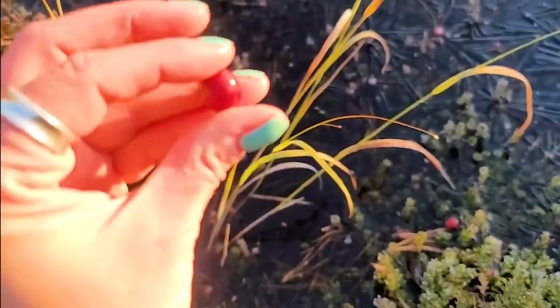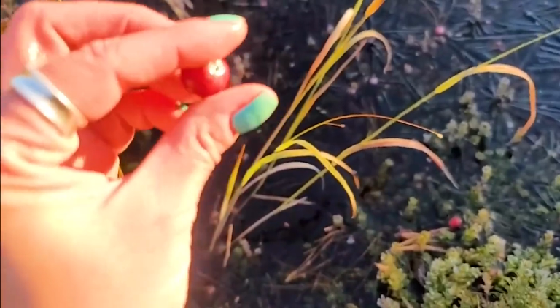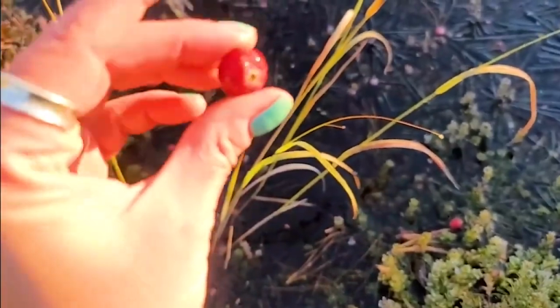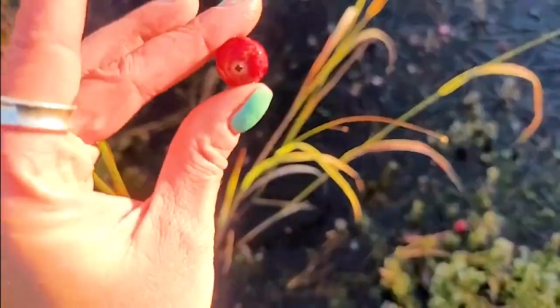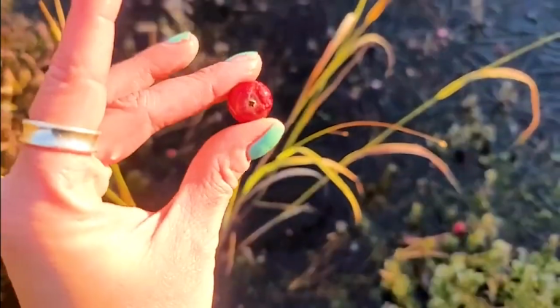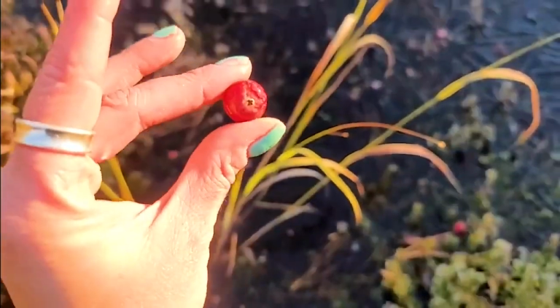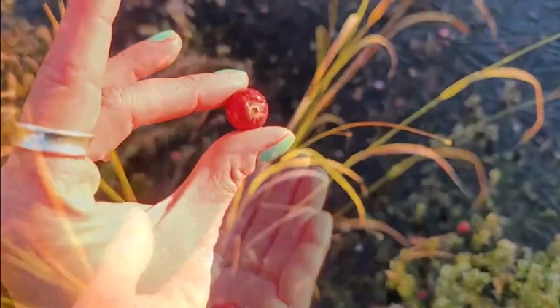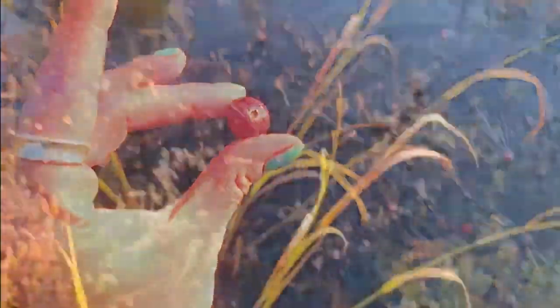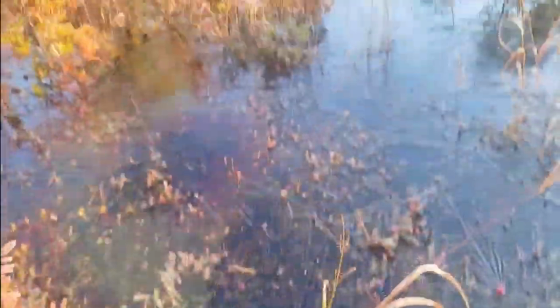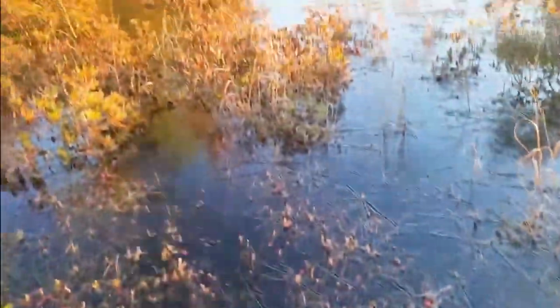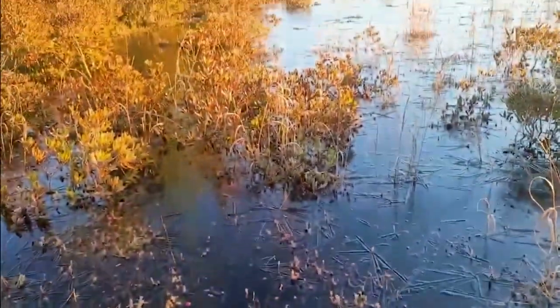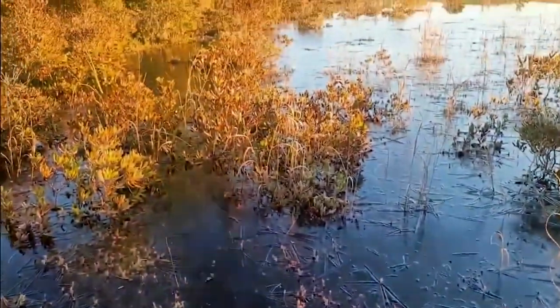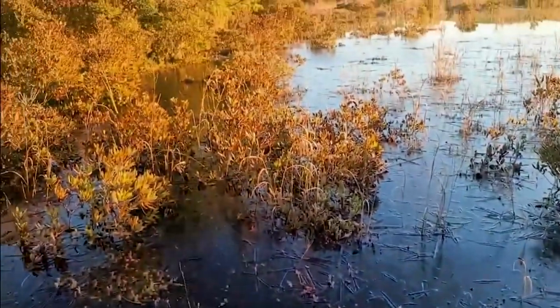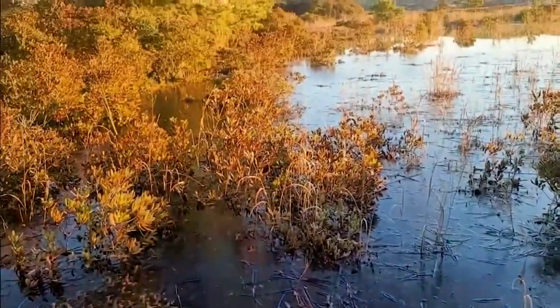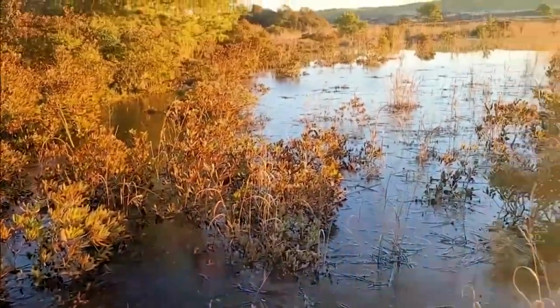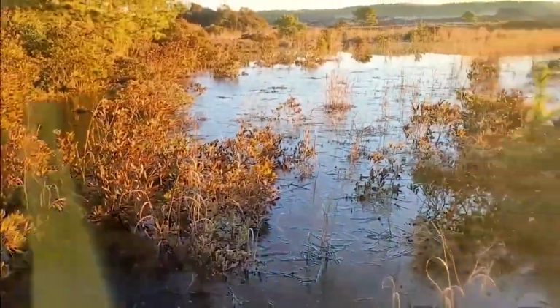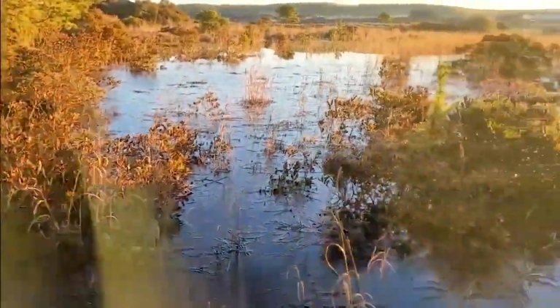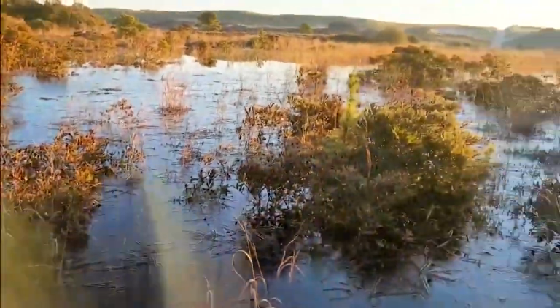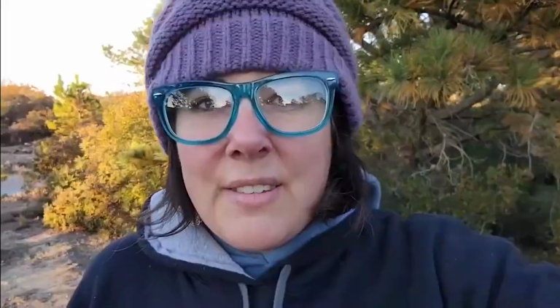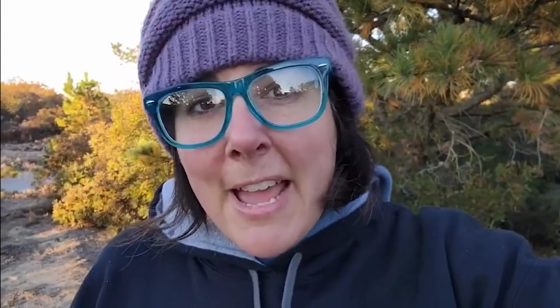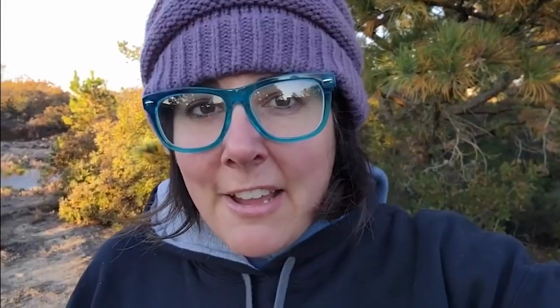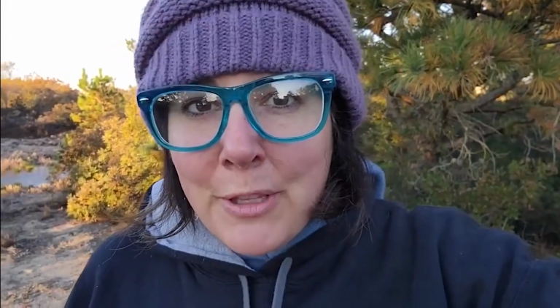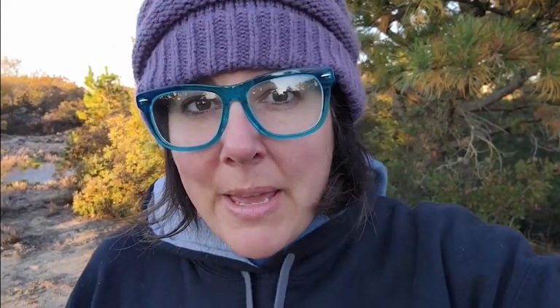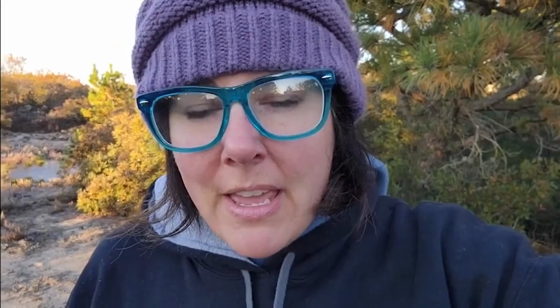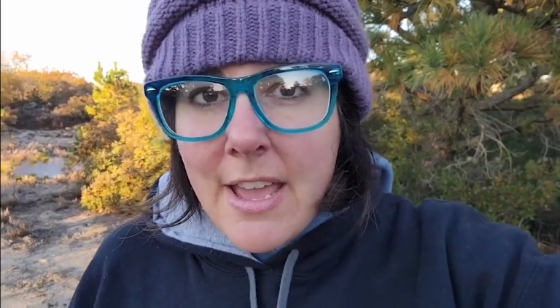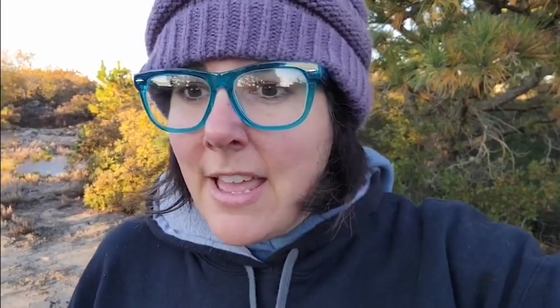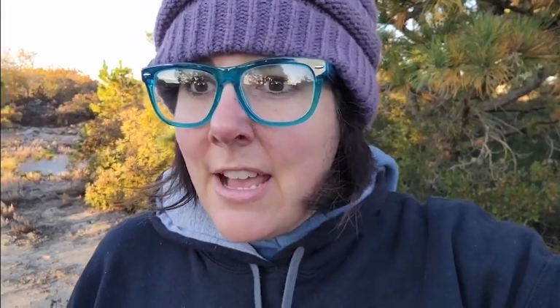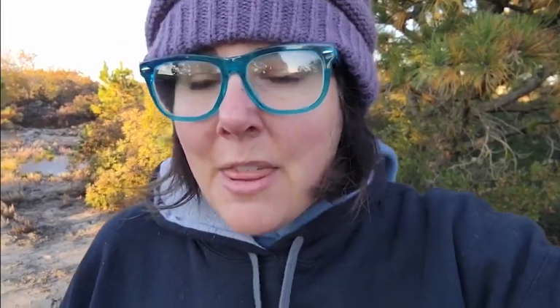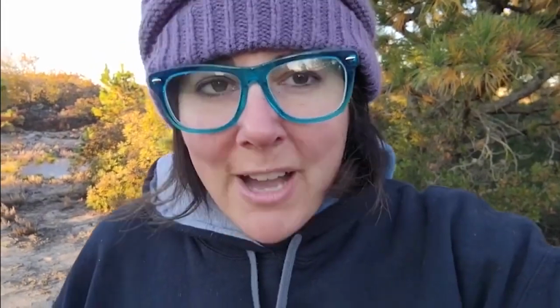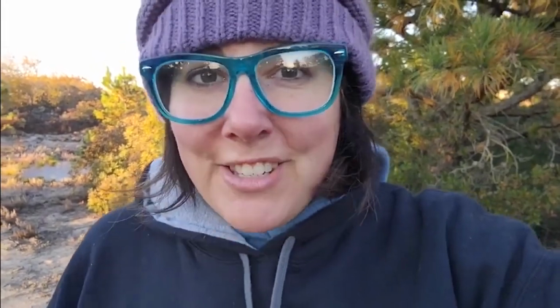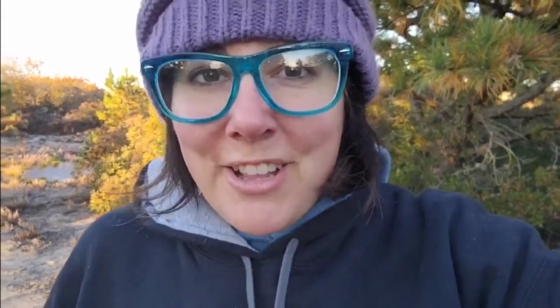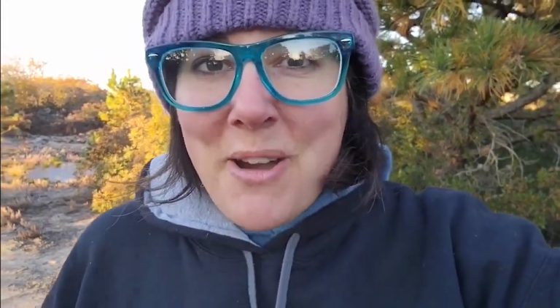That's pretty cool. Let's go see if we can find some that aren't underwater so we can get a better look. I've been hiking out here for a little bit and a lot of the bogs are still underwater.